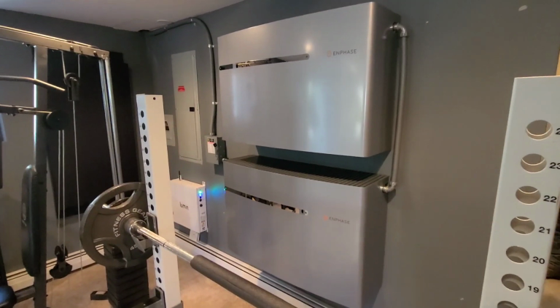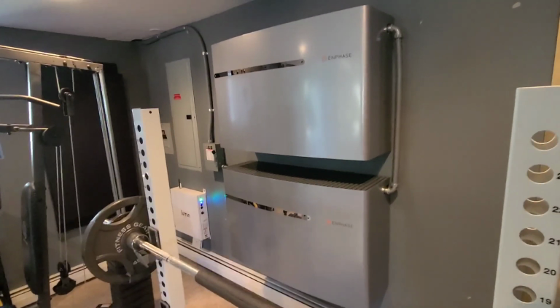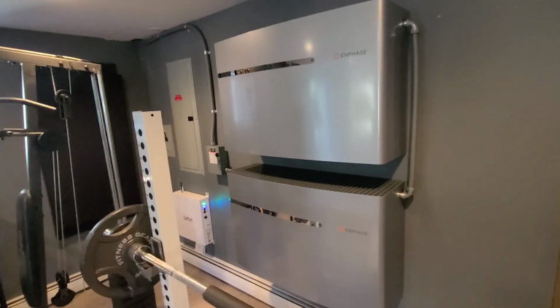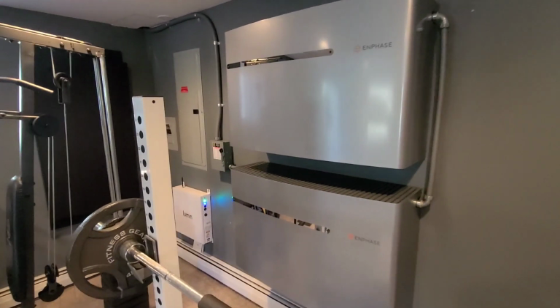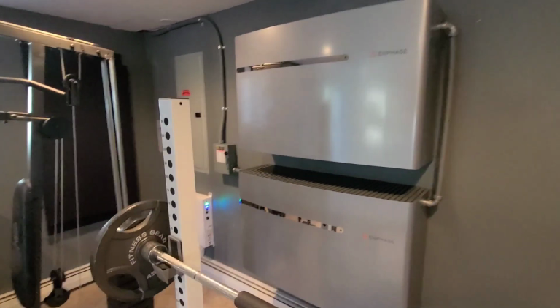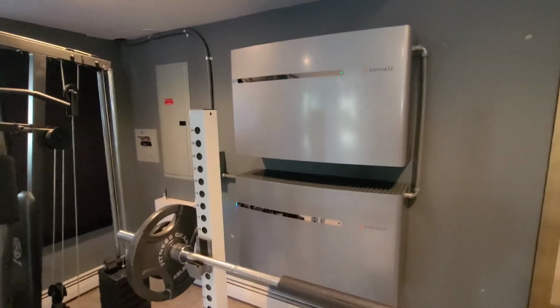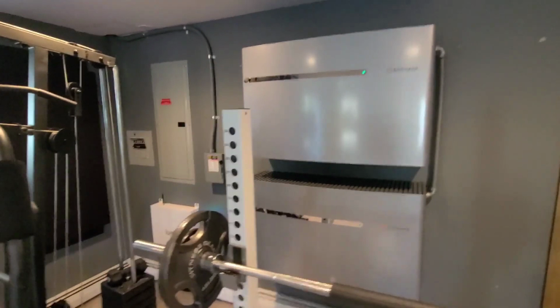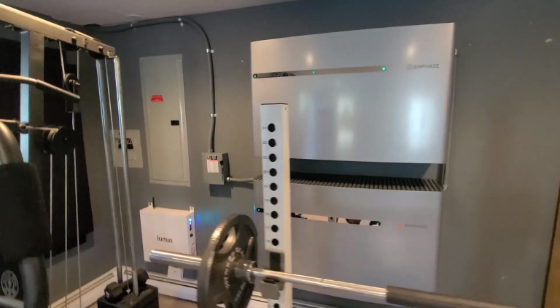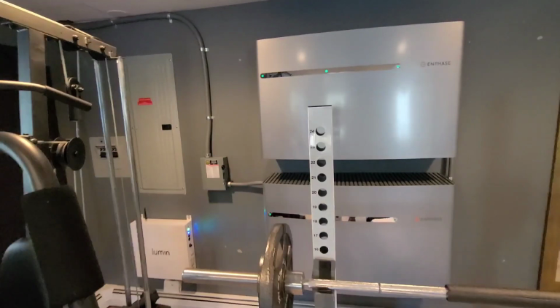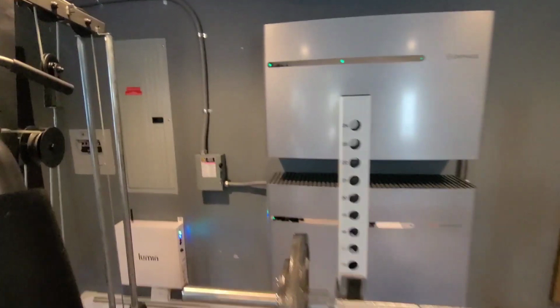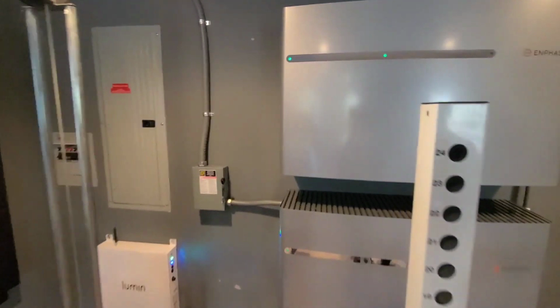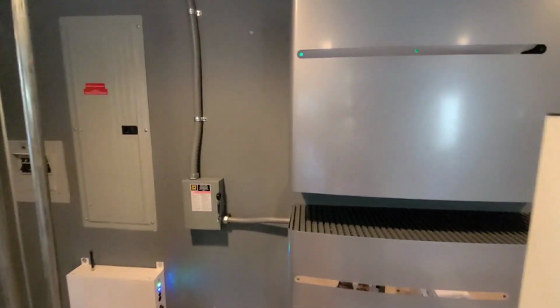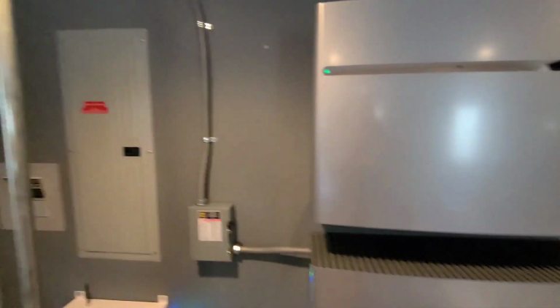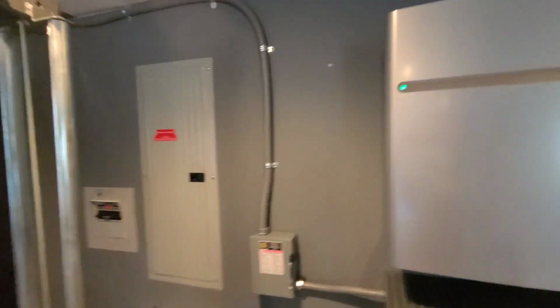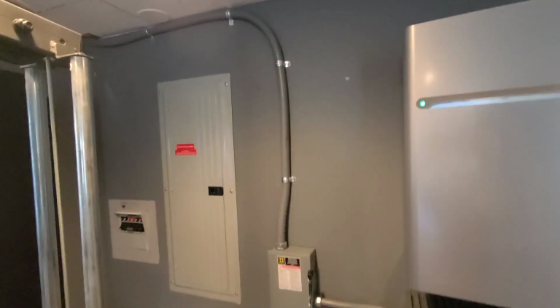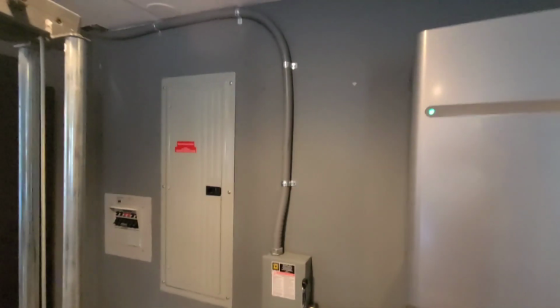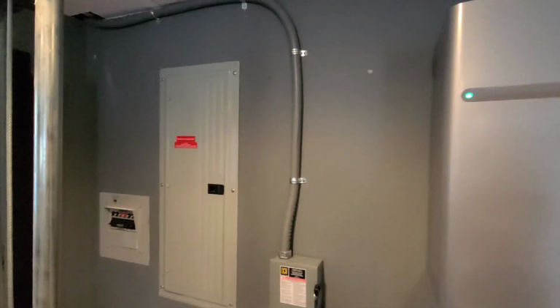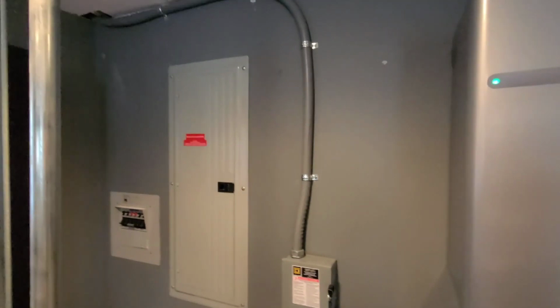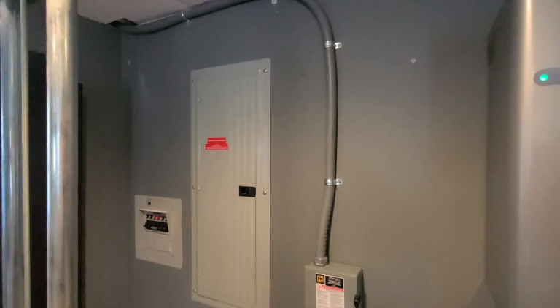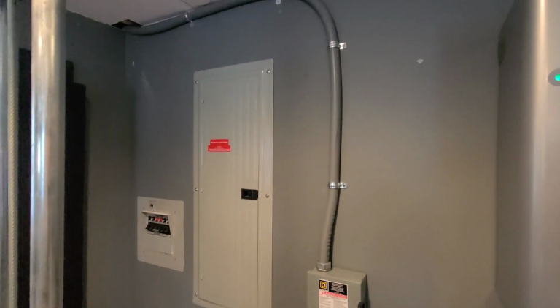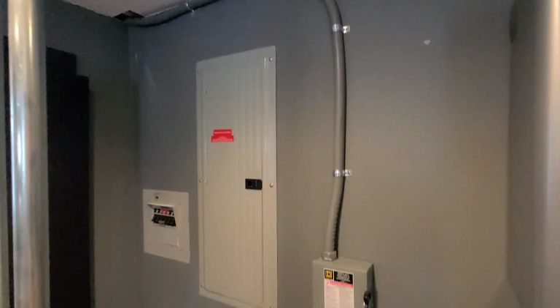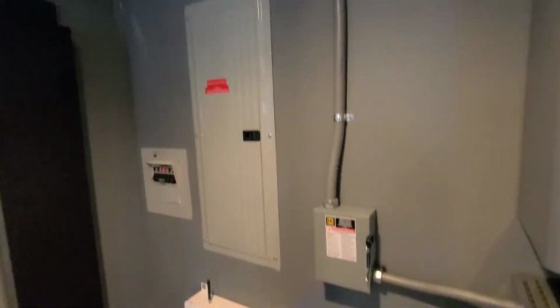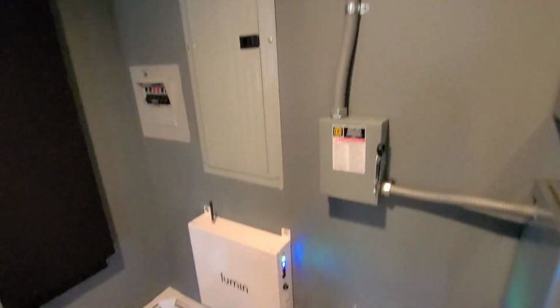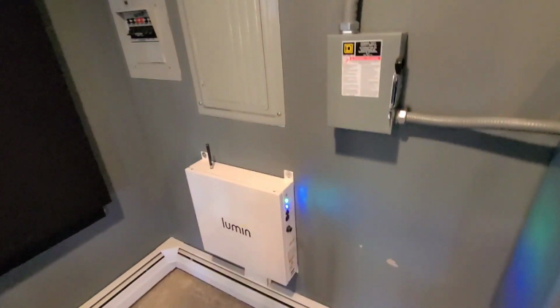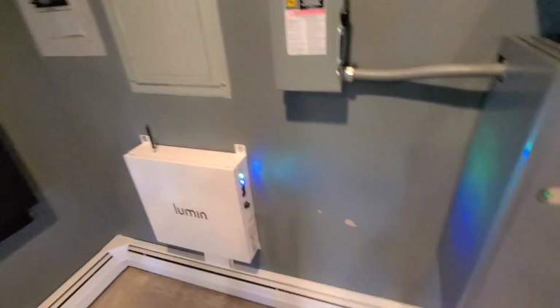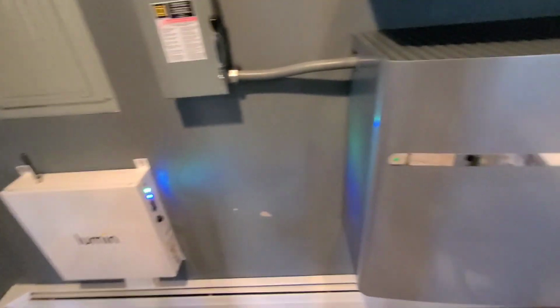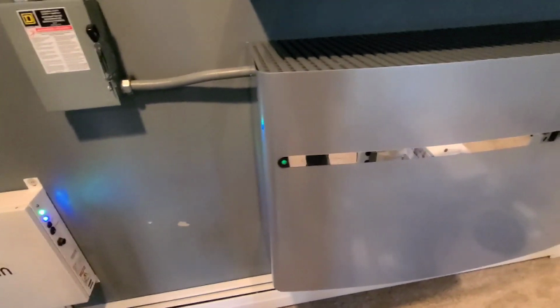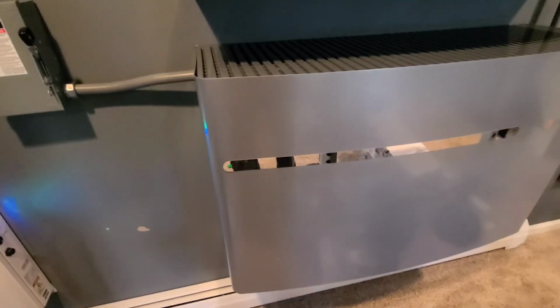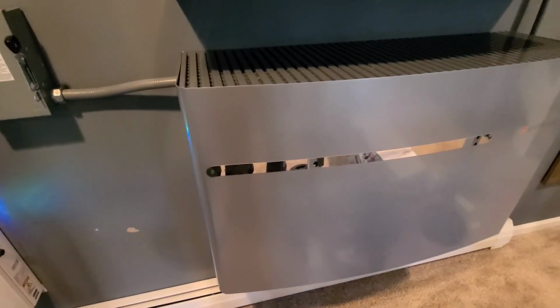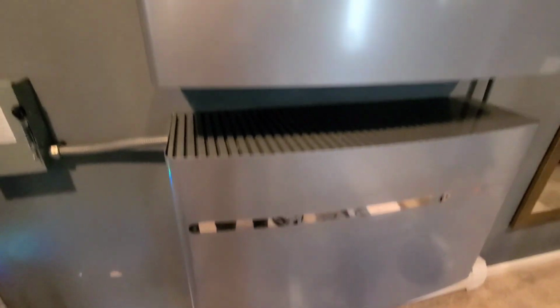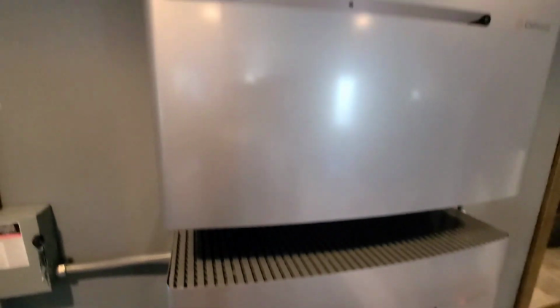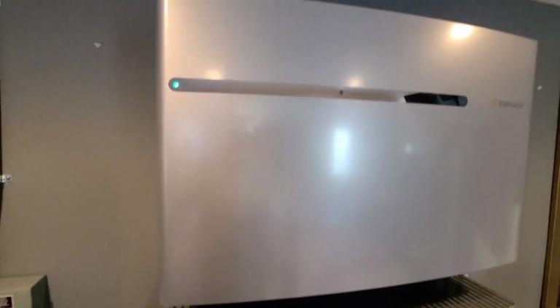Hey guys, just a quick video of what we're working on here today. This is all done — we had a little bit of trouble commissioning, it was our first time. So this is the Enphase Ensemble.